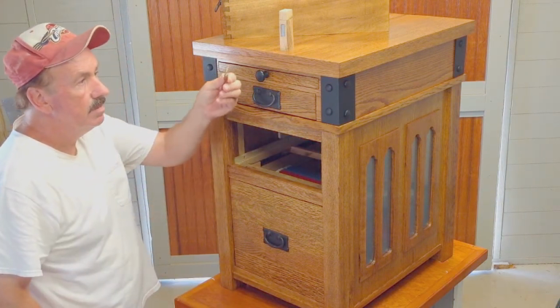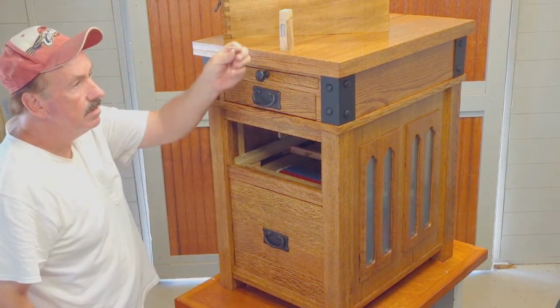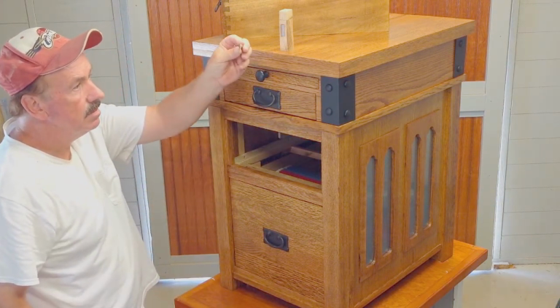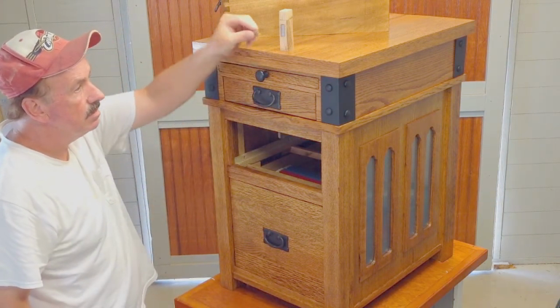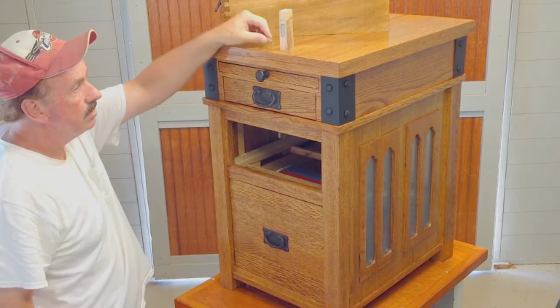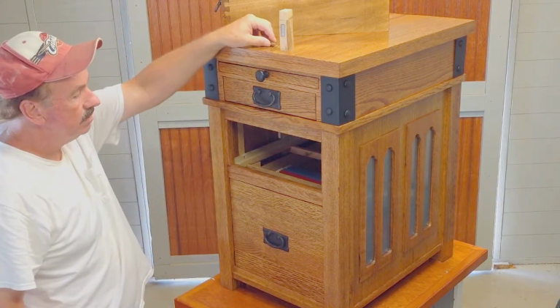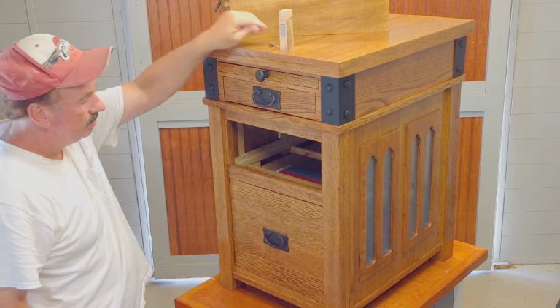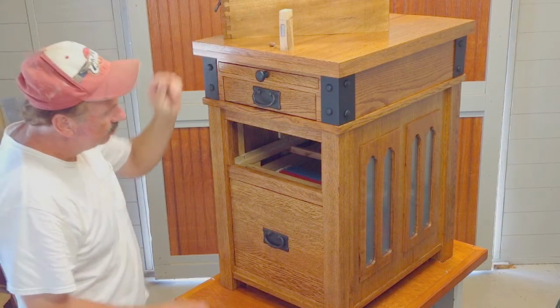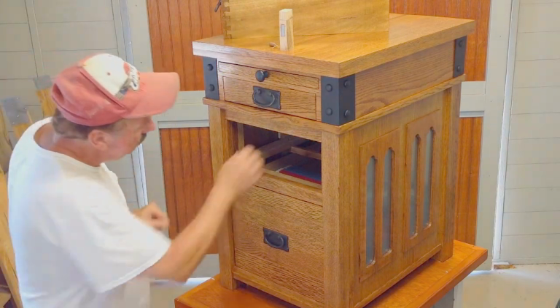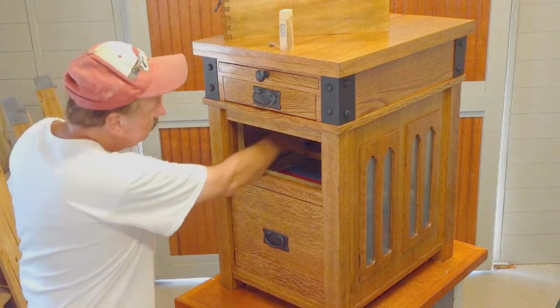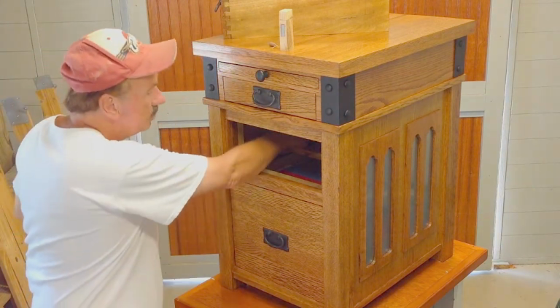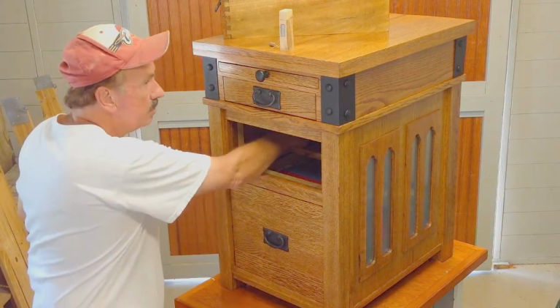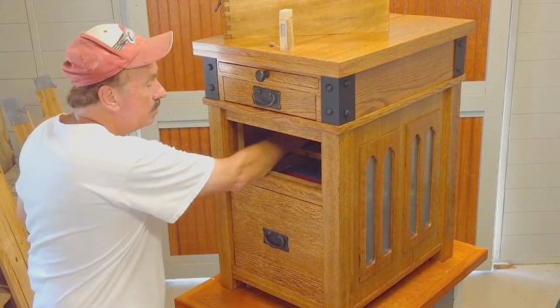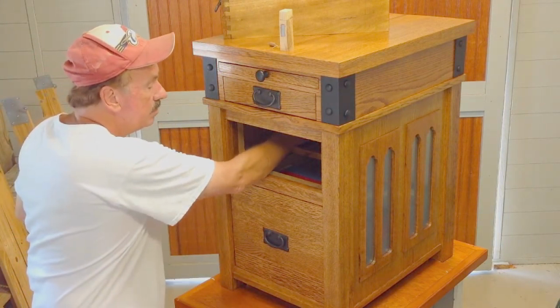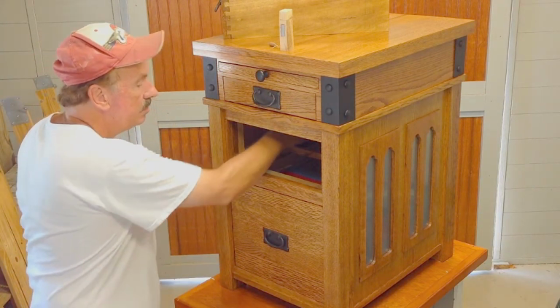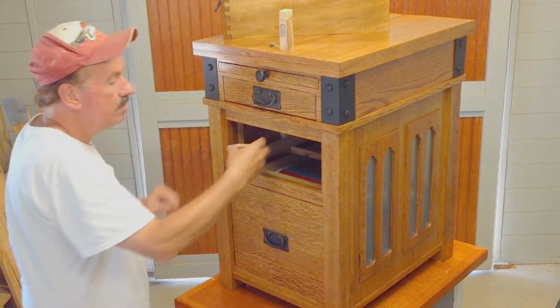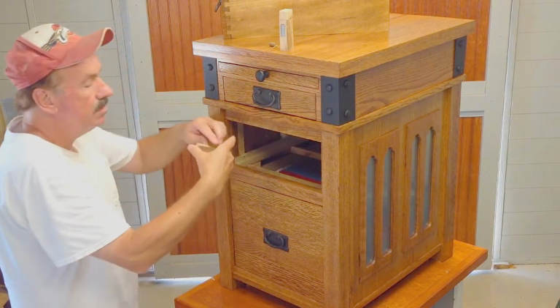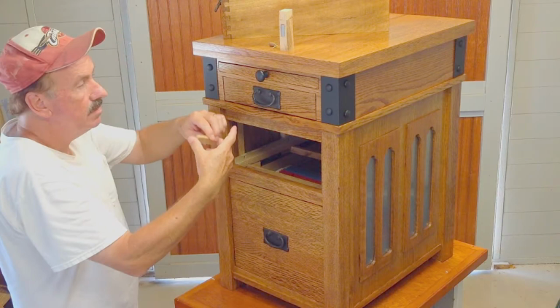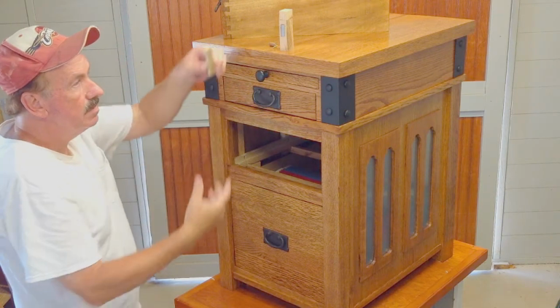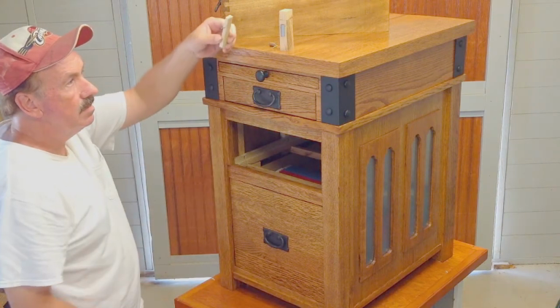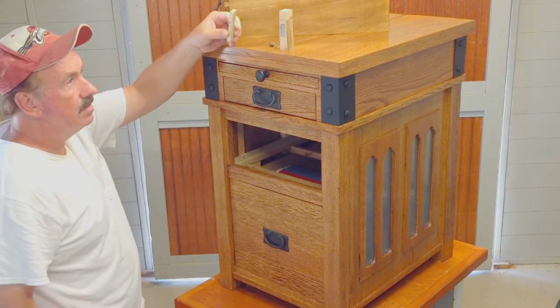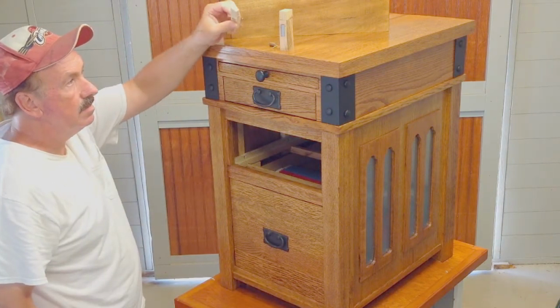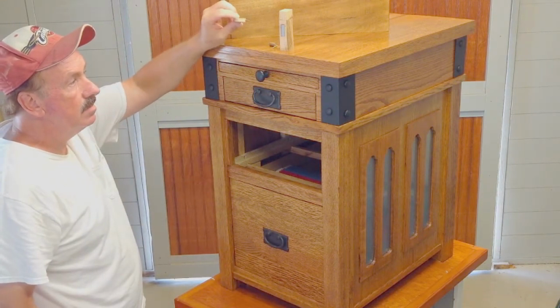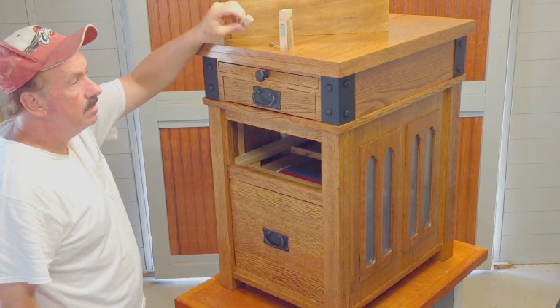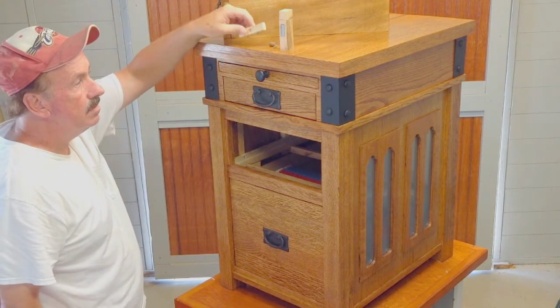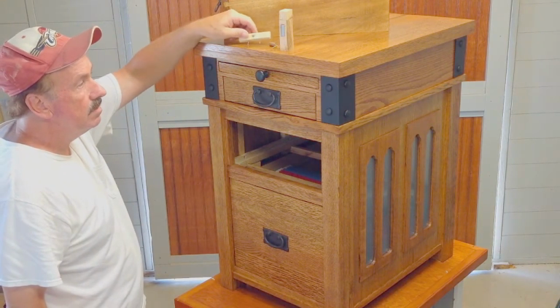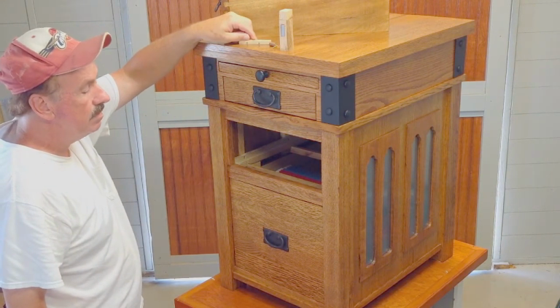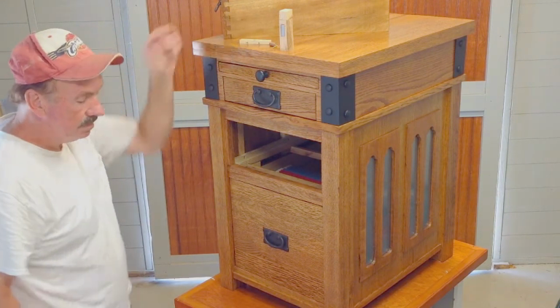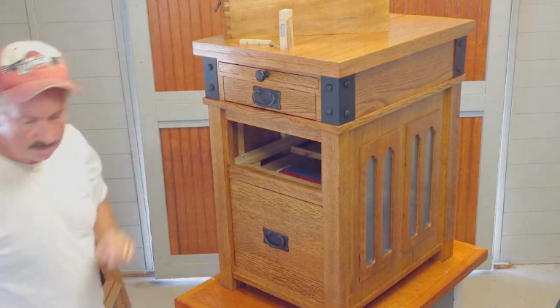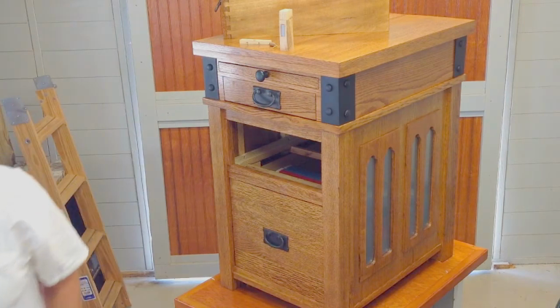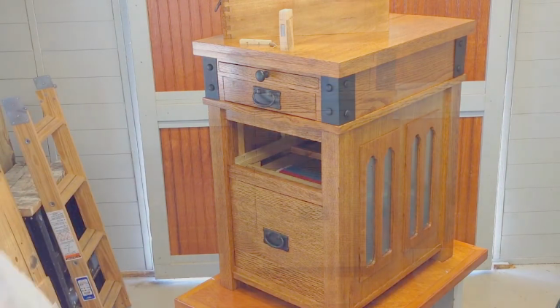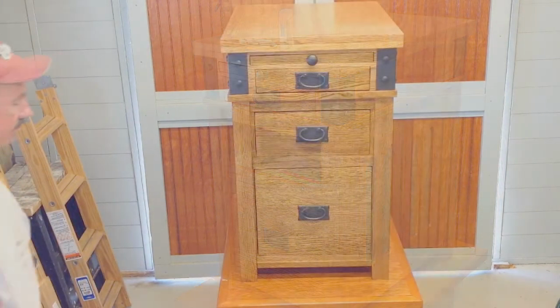The last tool looks like a three-inch long, one-quarter-inch square piece of wood sitting on top of the drawer guide. However, it has two nail-like segments protruding from the bottom. You must grasp the wood section and pull it straight up to remove it.